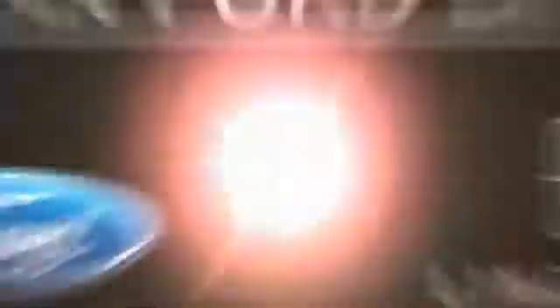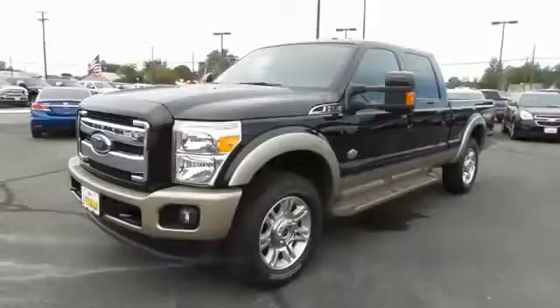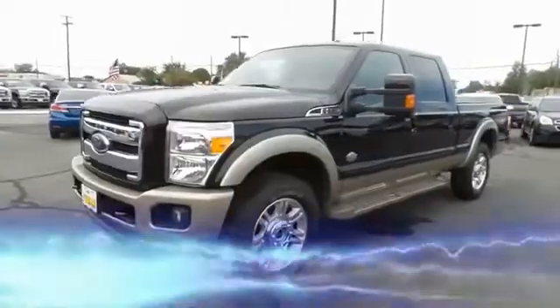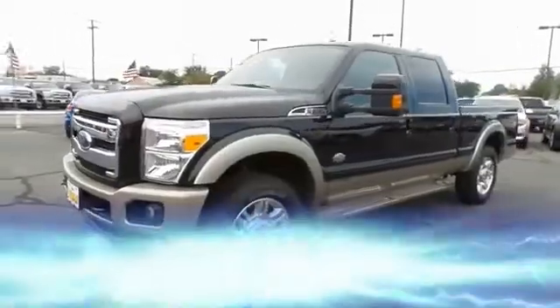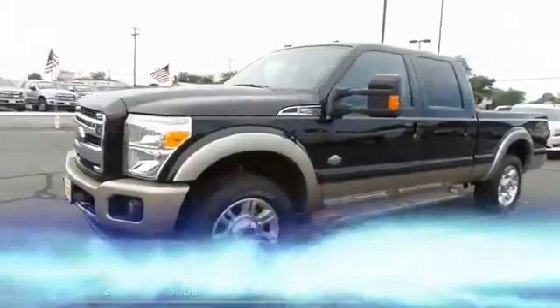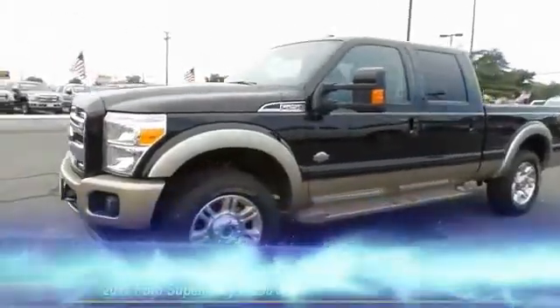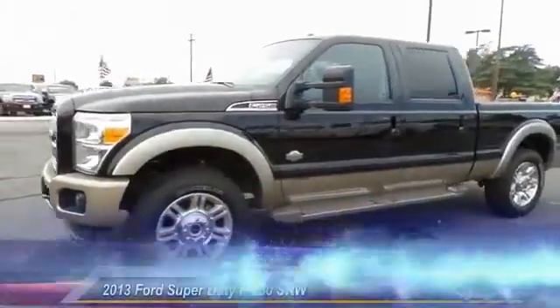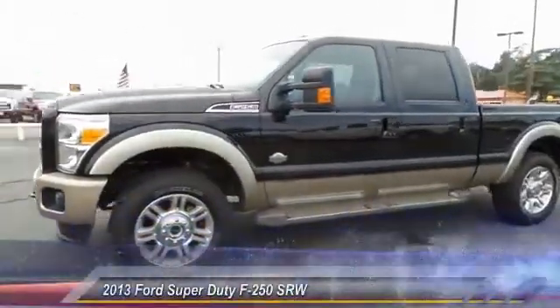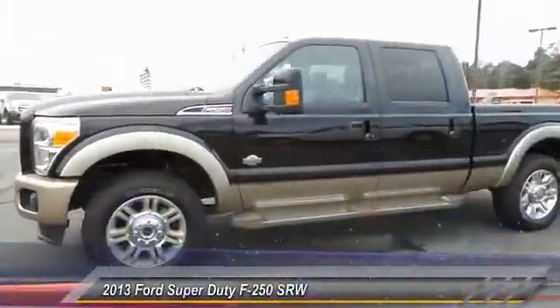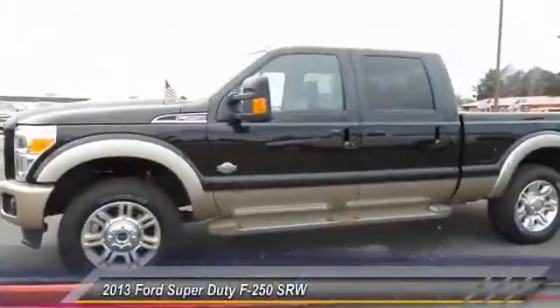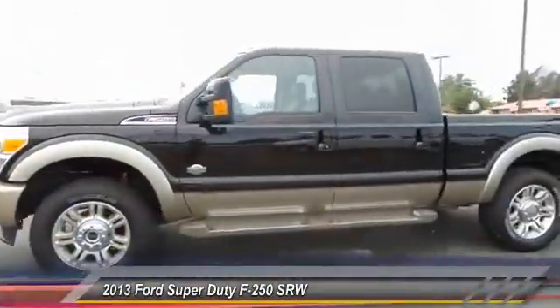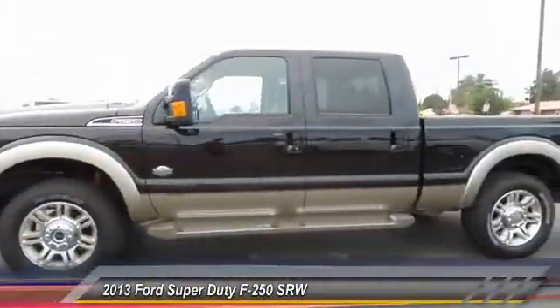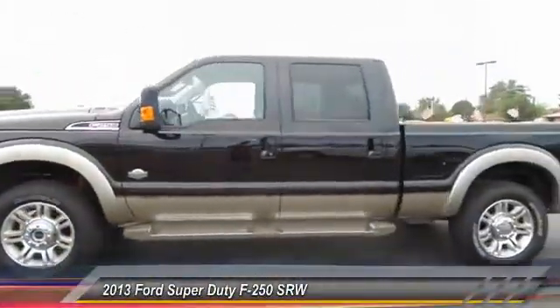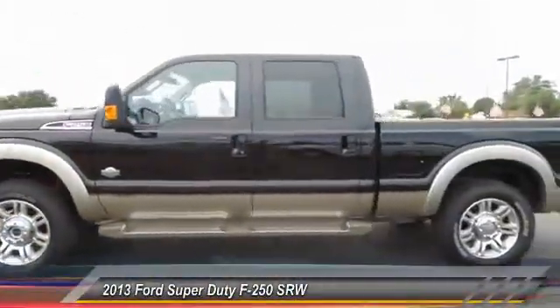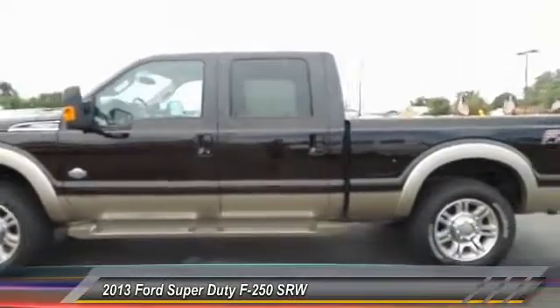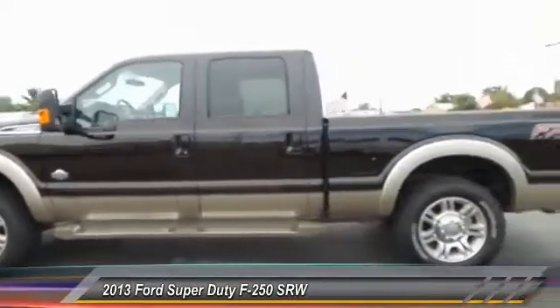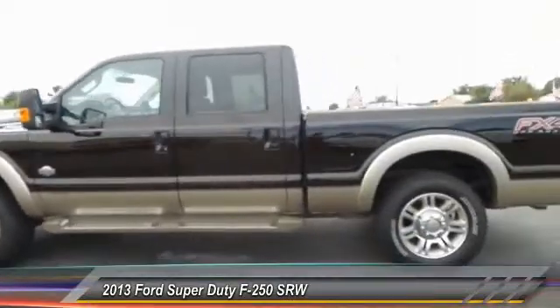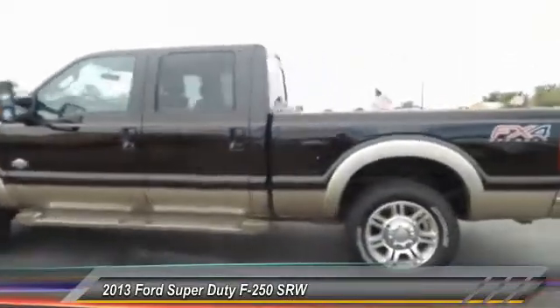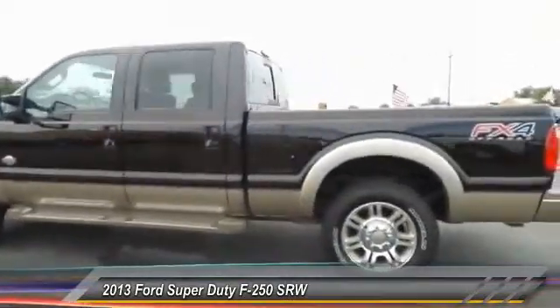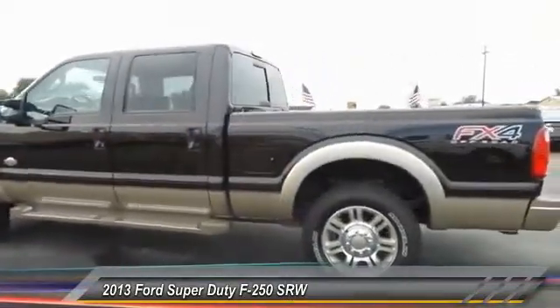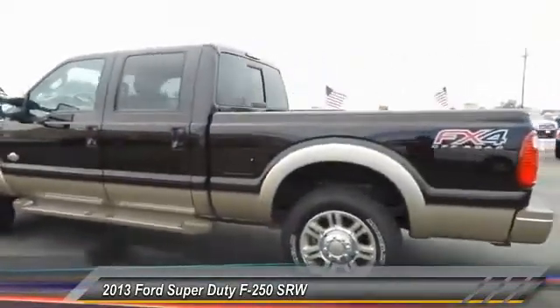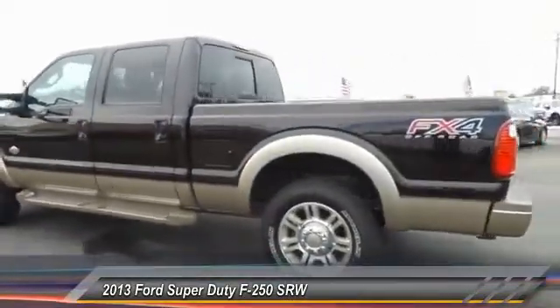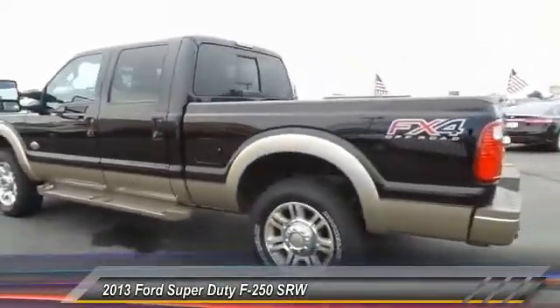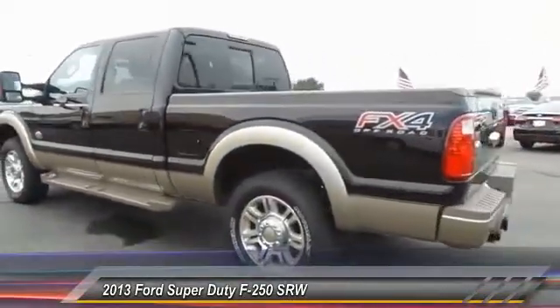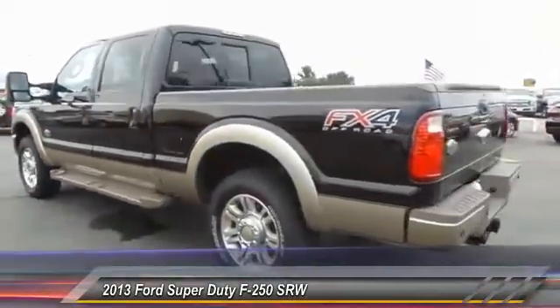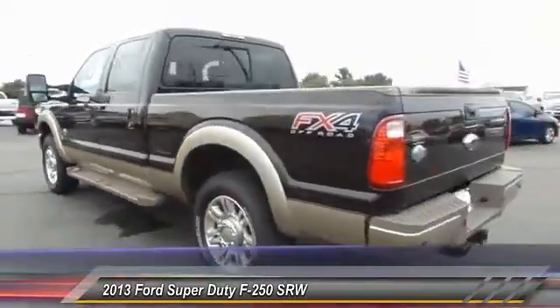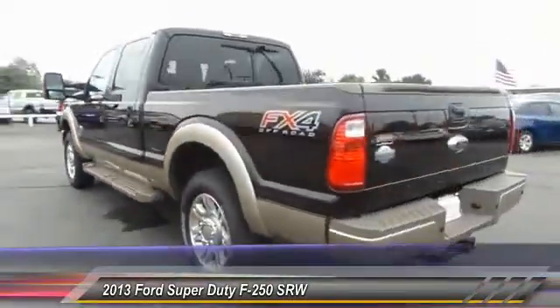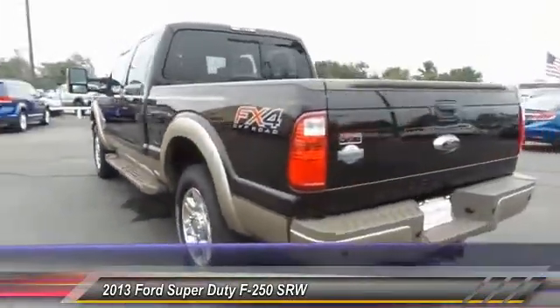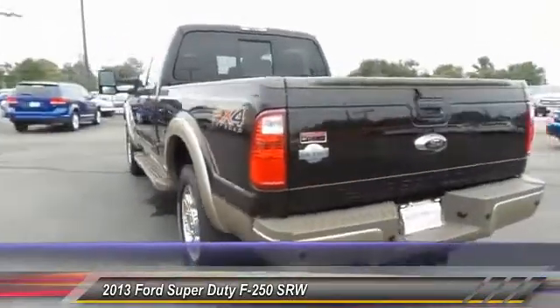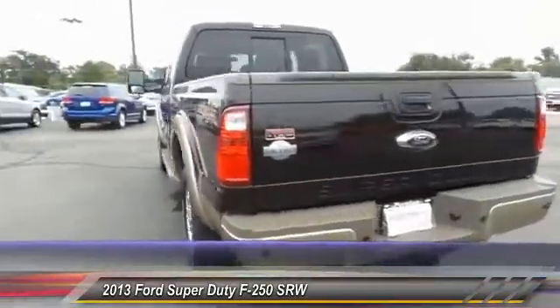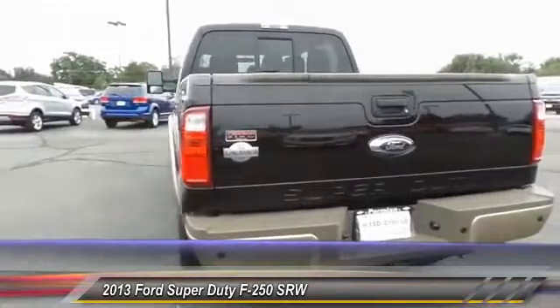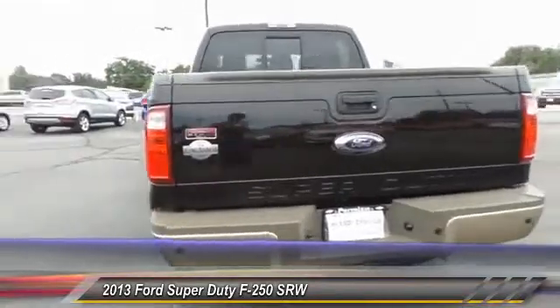The 2013 Ford F-250 Super Duty. Head-to-head fuel efficiency. Head-to-head towing. Head-to-head torque.